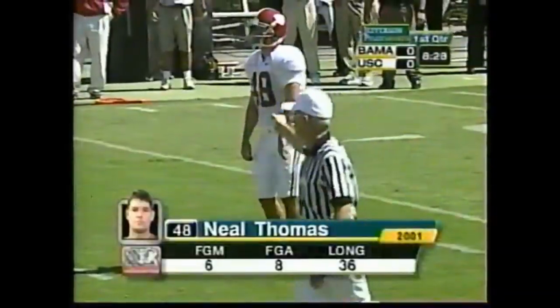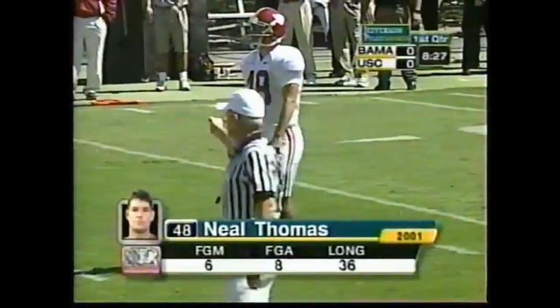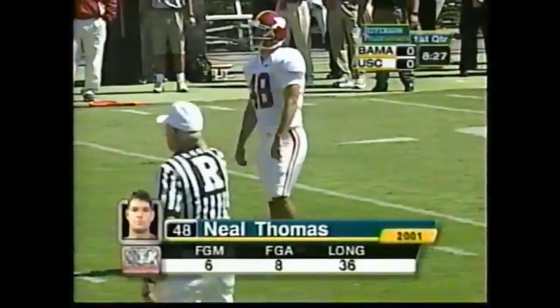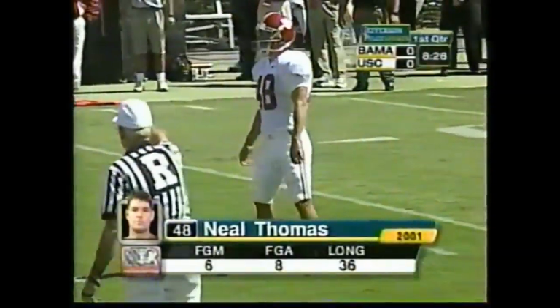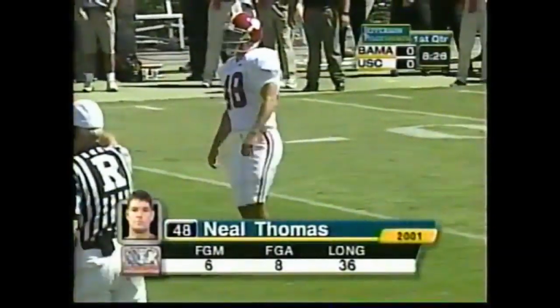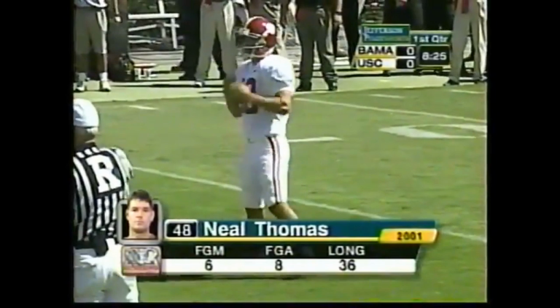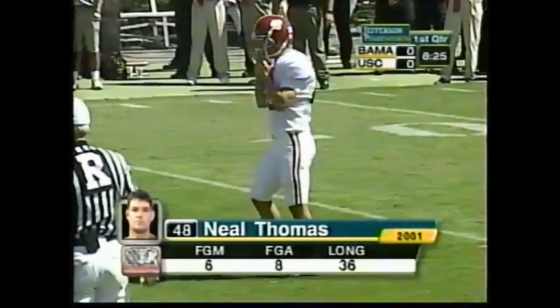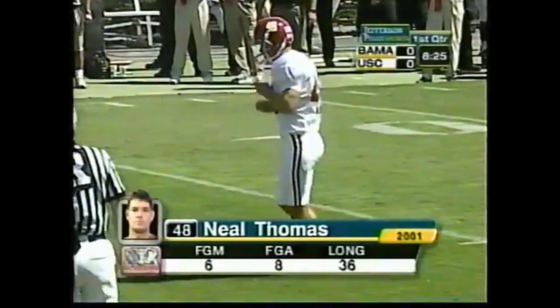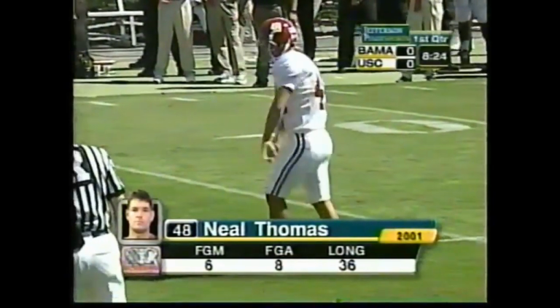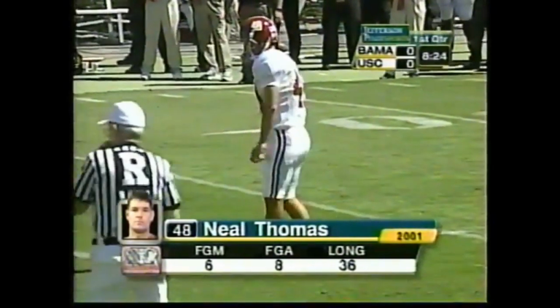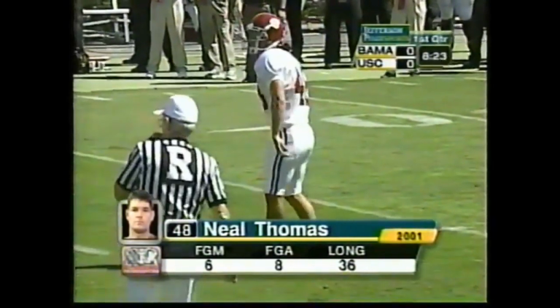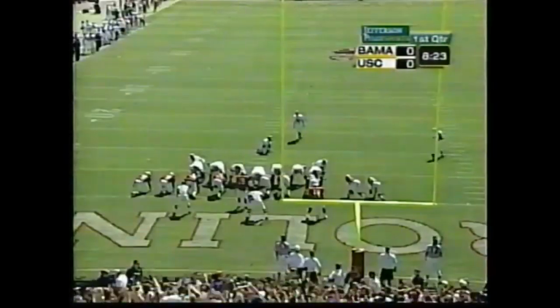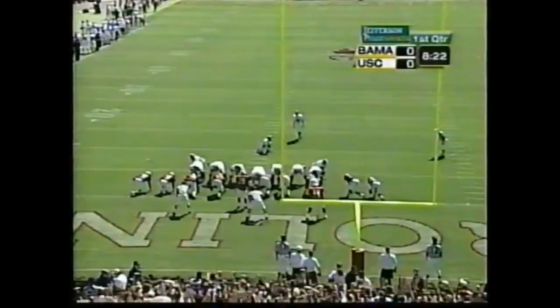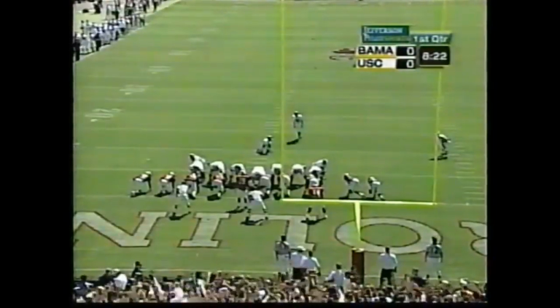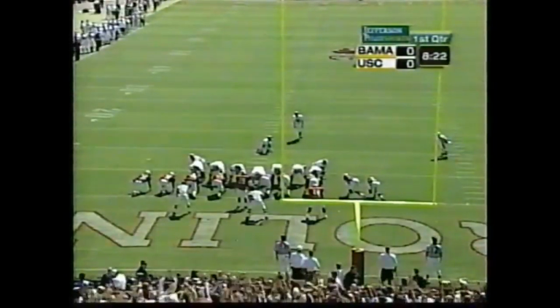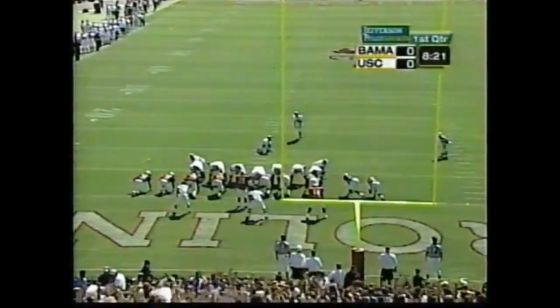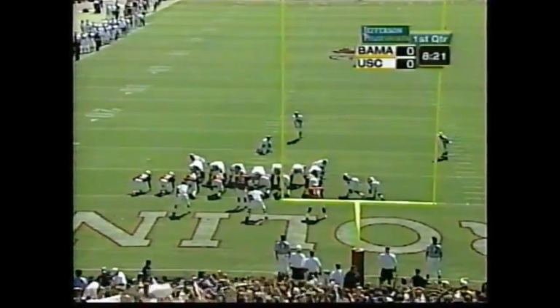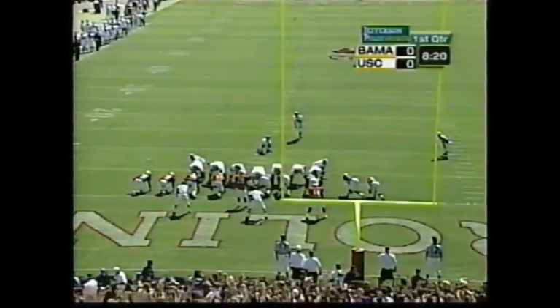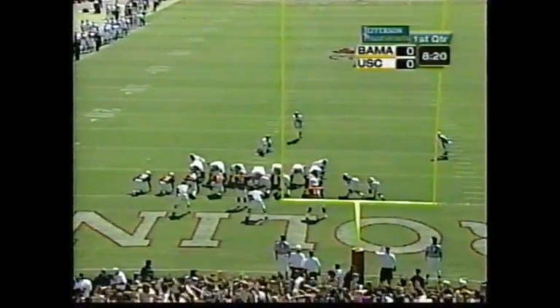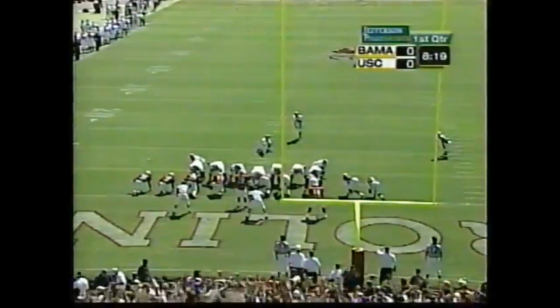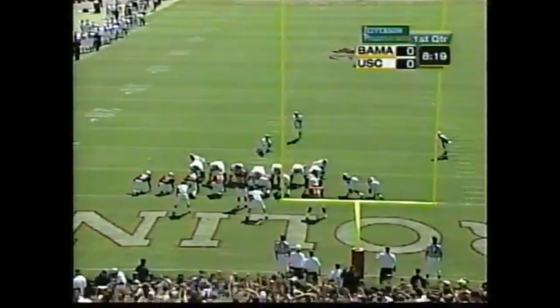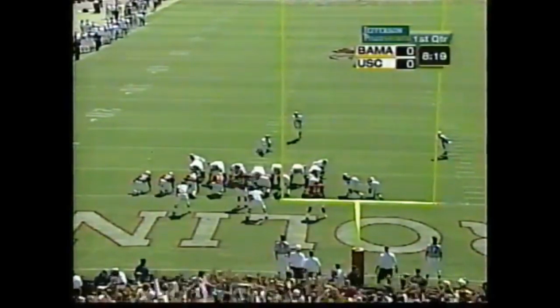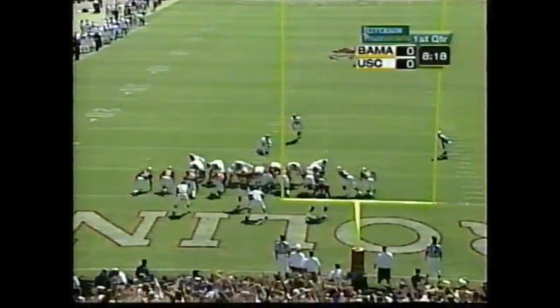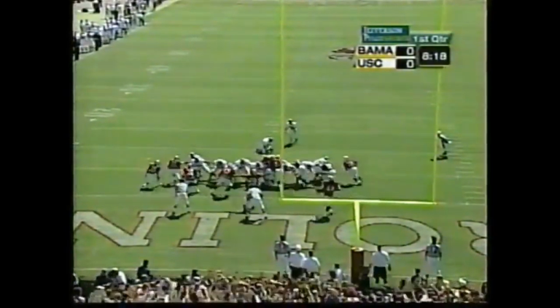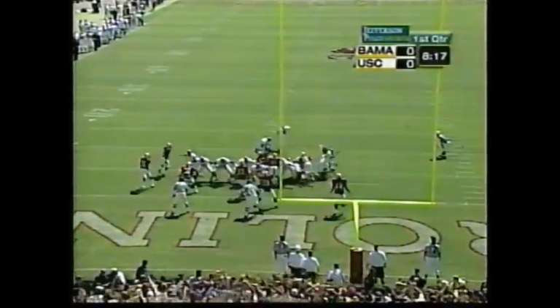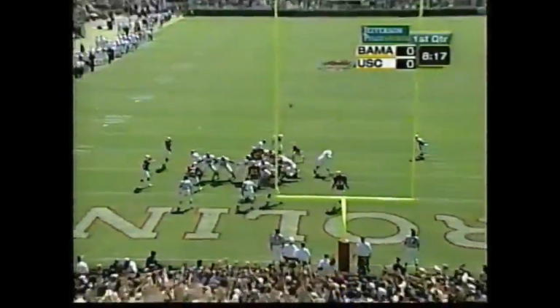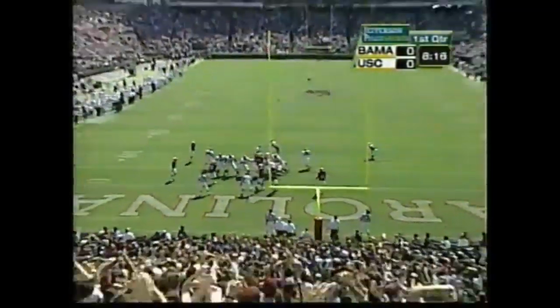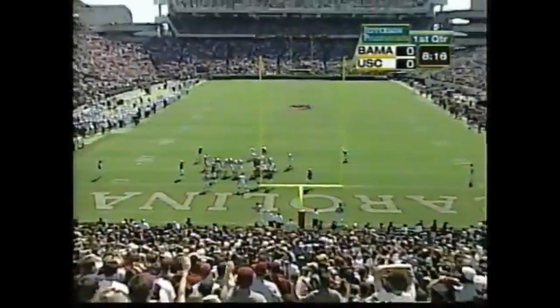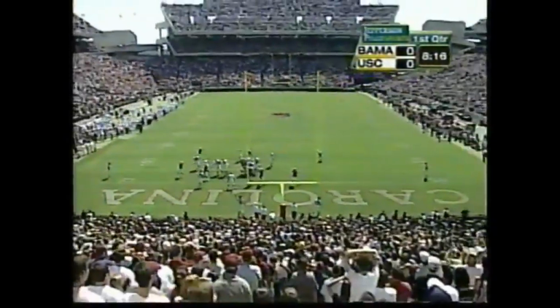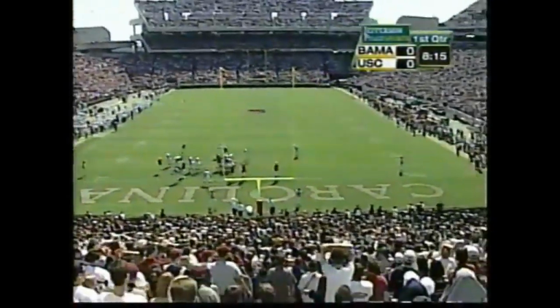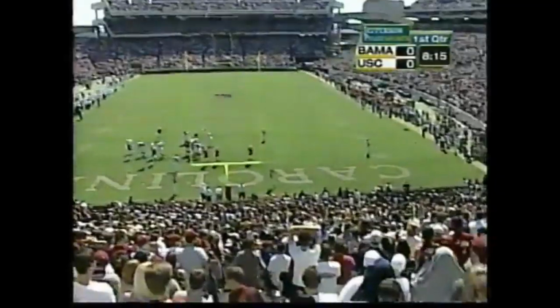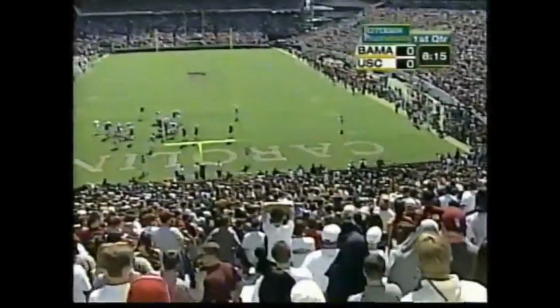Neal Thomas, who we saw a couple of weeks ago win the game basically against Vanderbilt with four field goals, attempts a 19-yarder. He's 6 of 8 on the season. This kick is up and it is perfect.